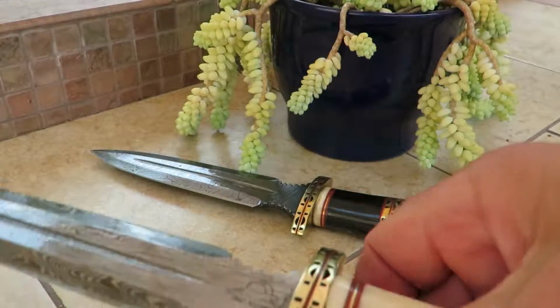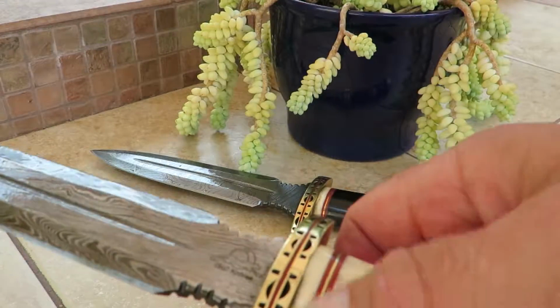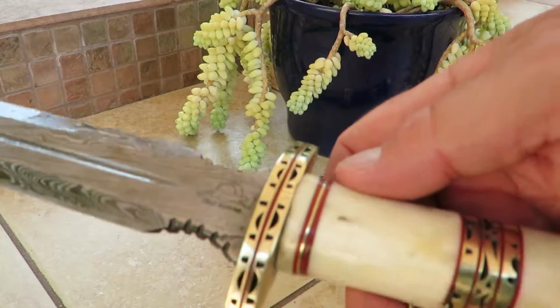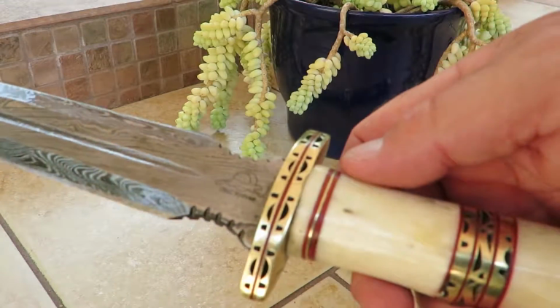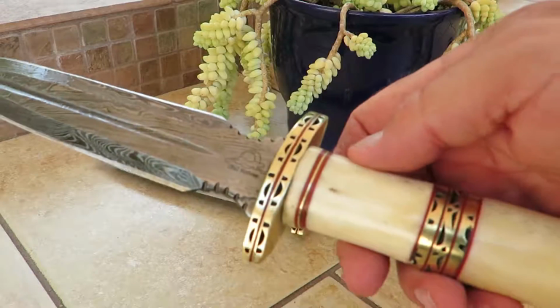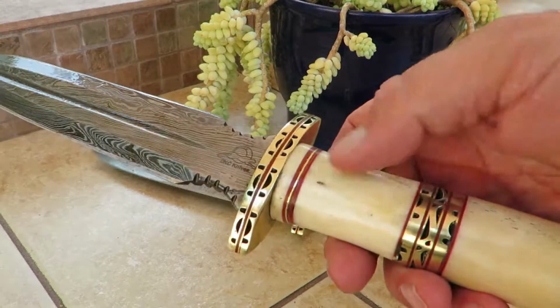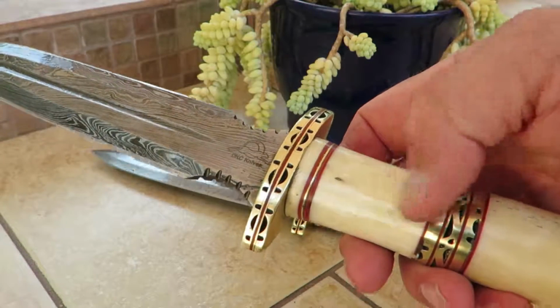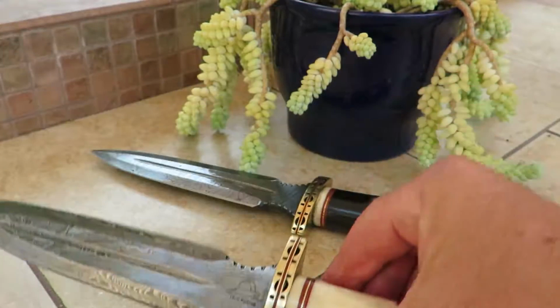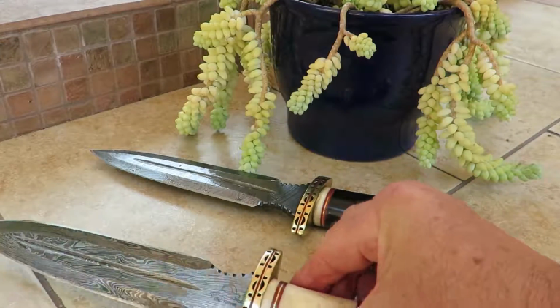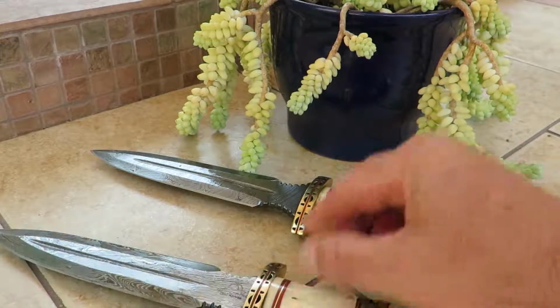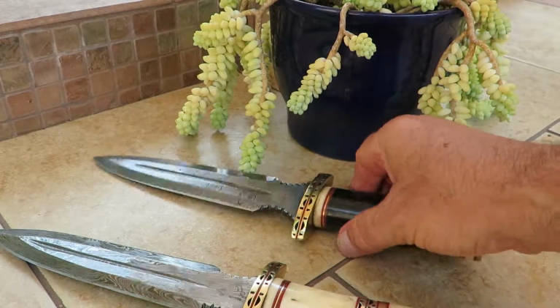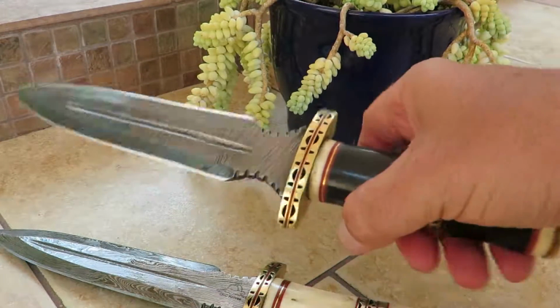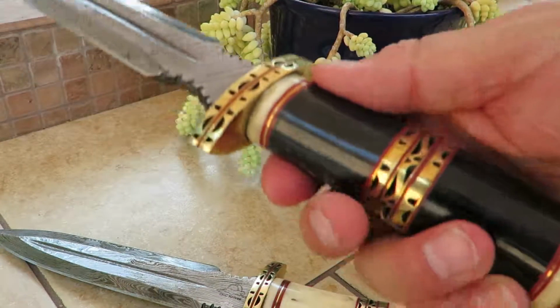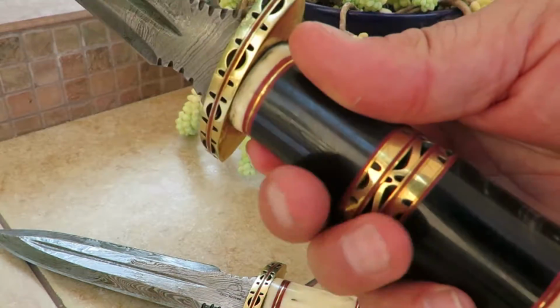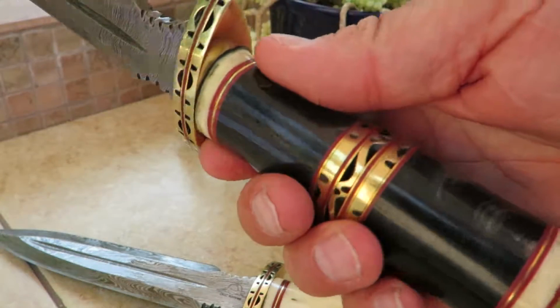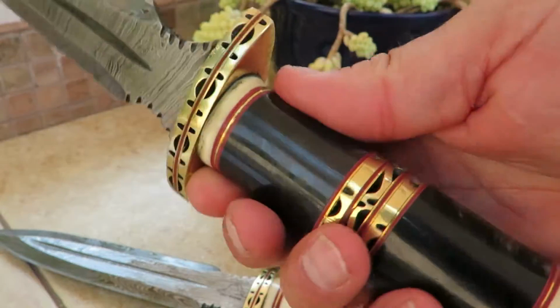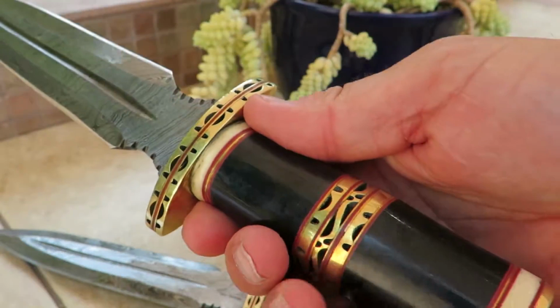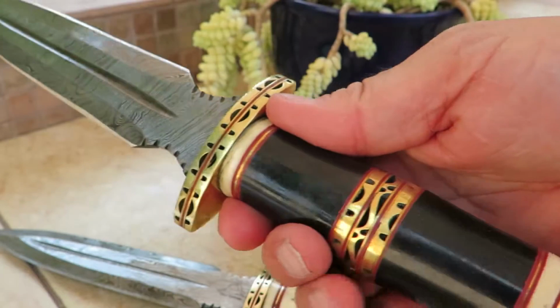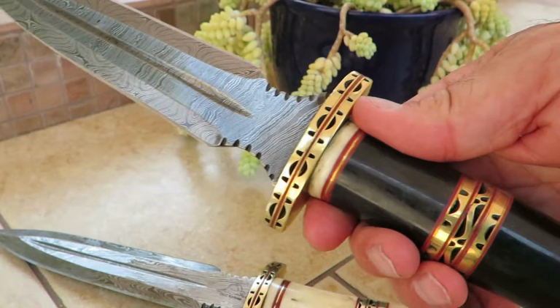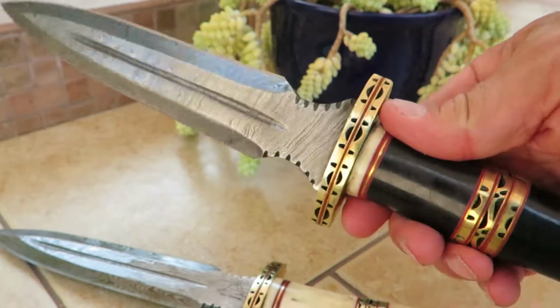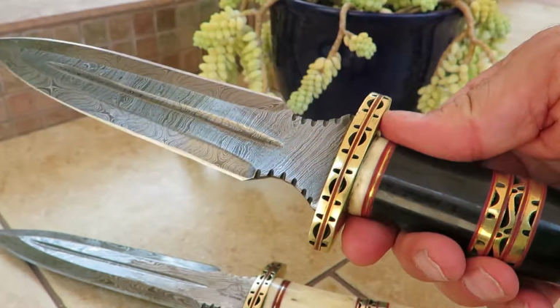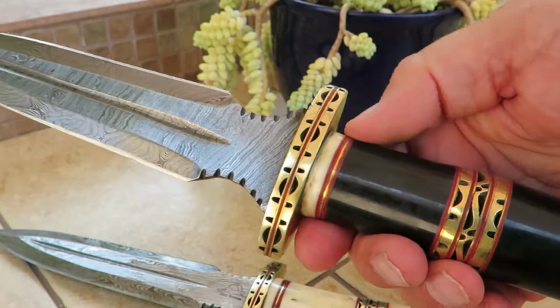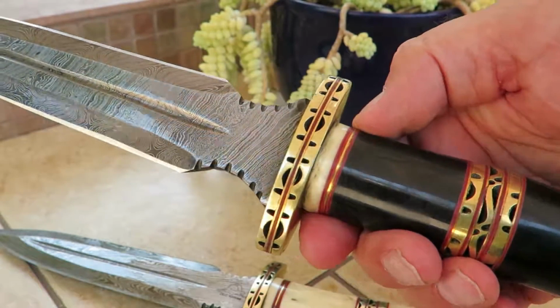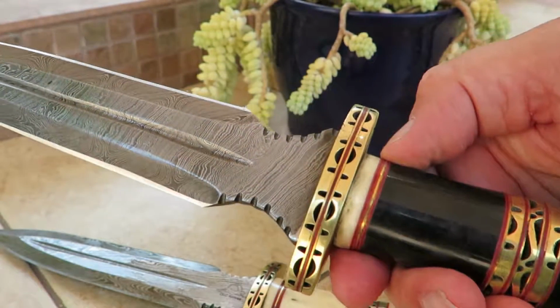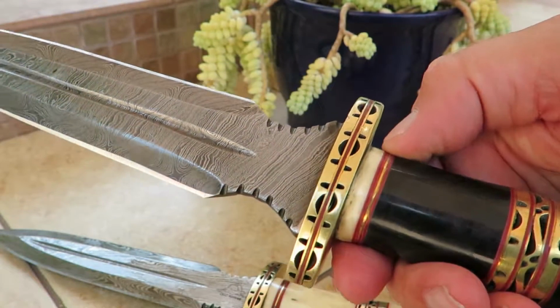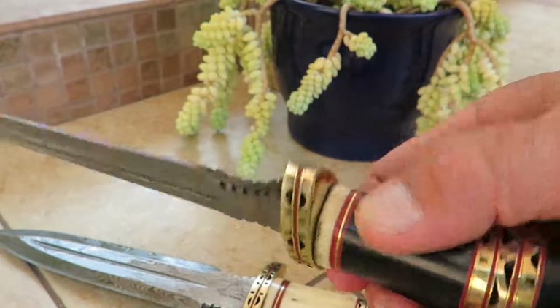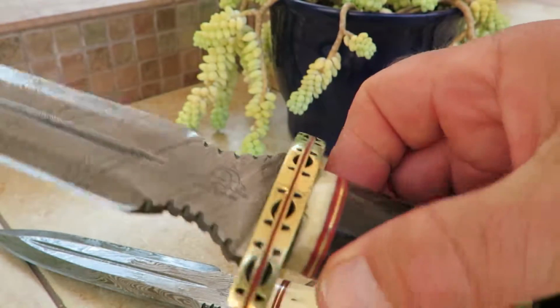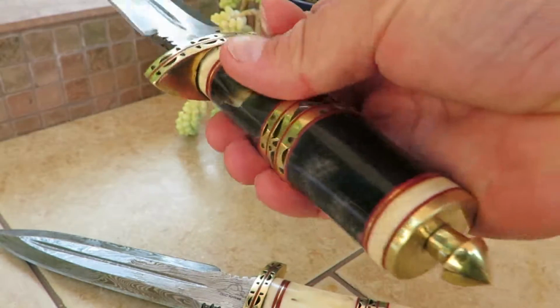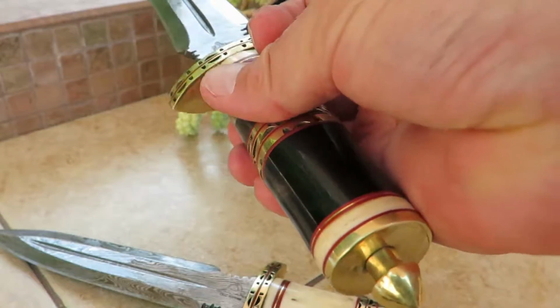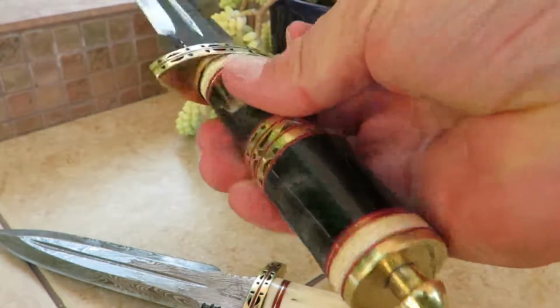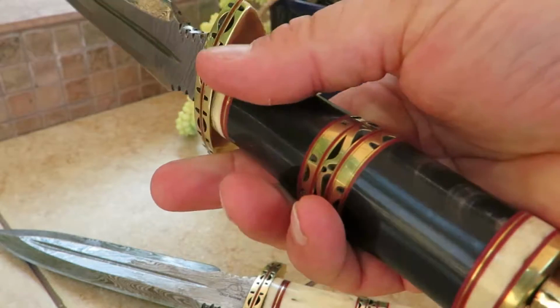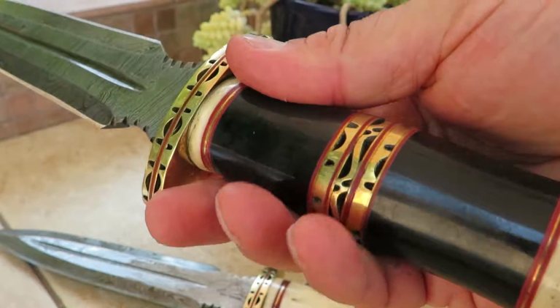It comes in both the white bone and the black bone buffalo horn. So there are two versions of this knife available — both gorgeous pieces.